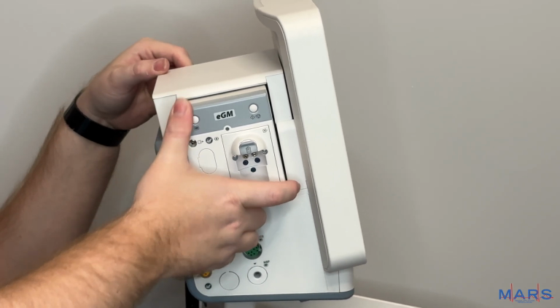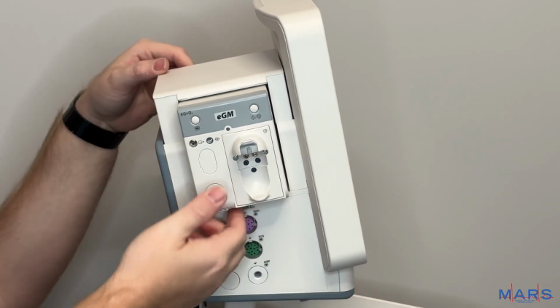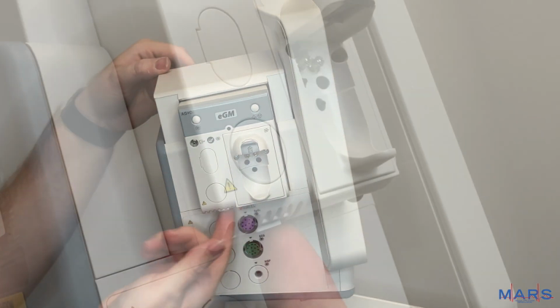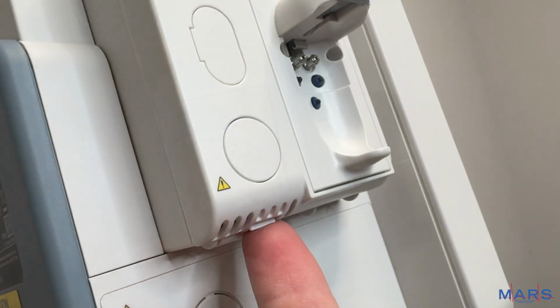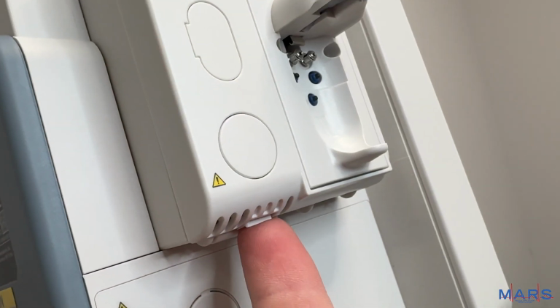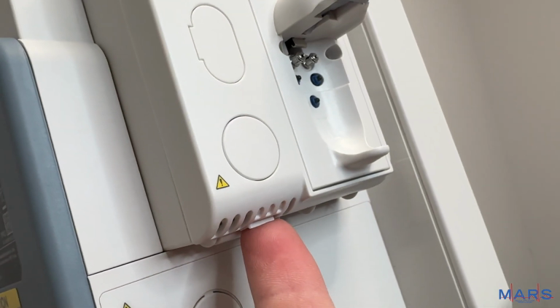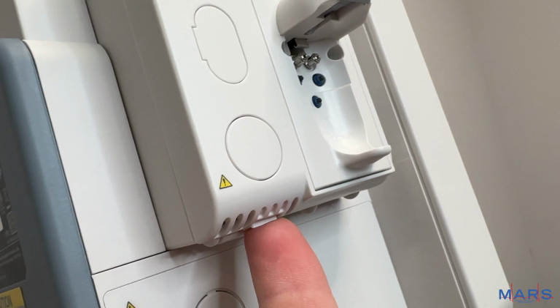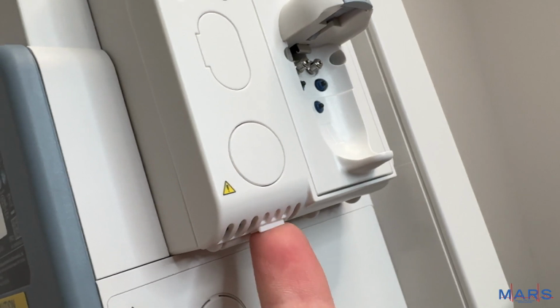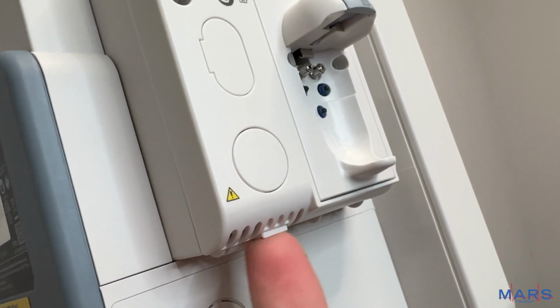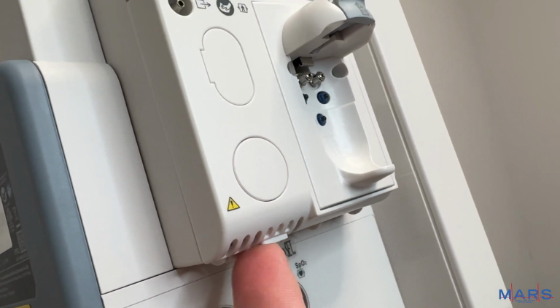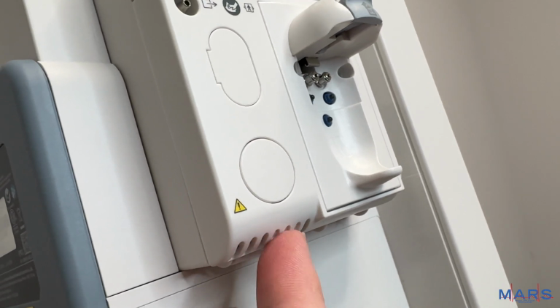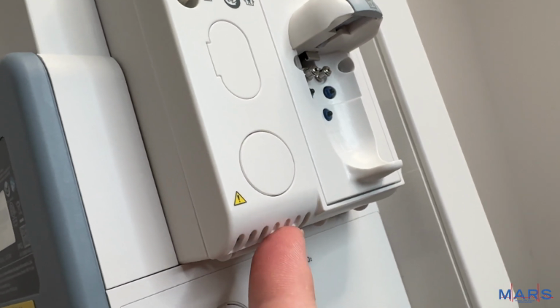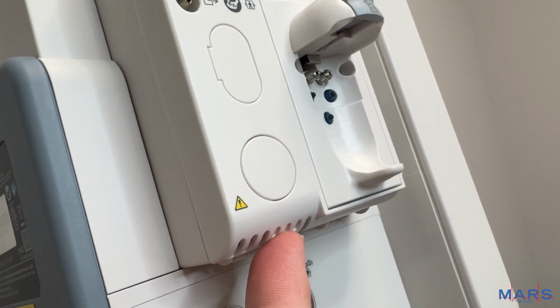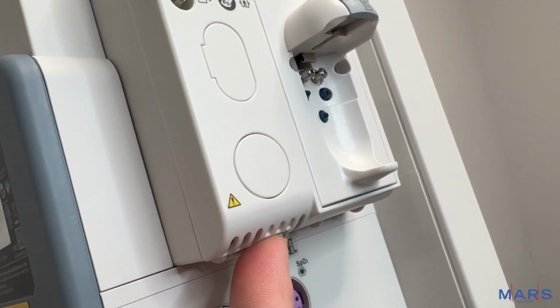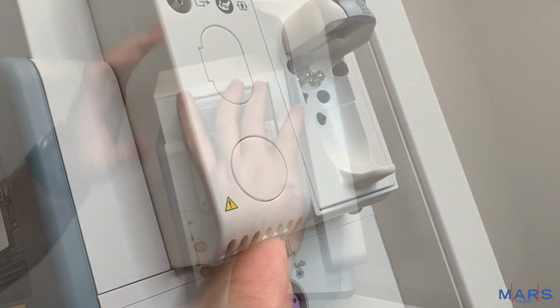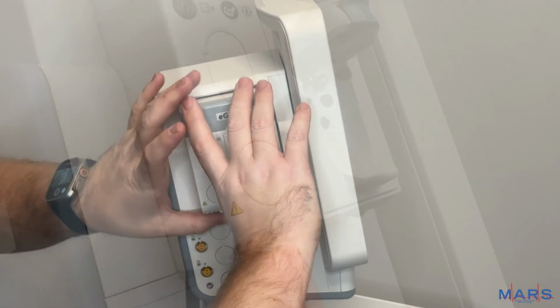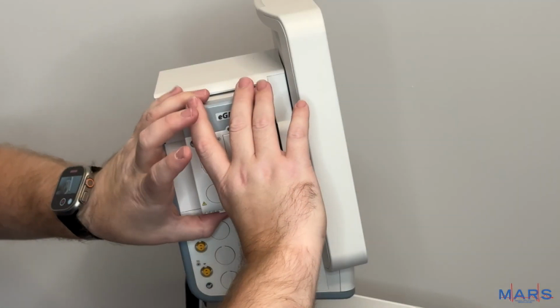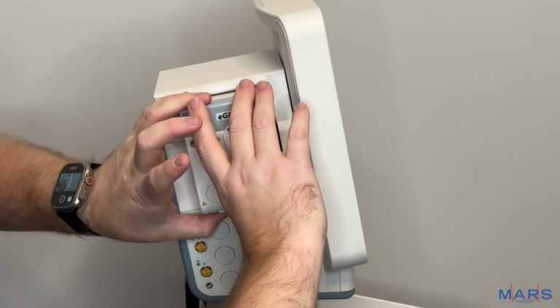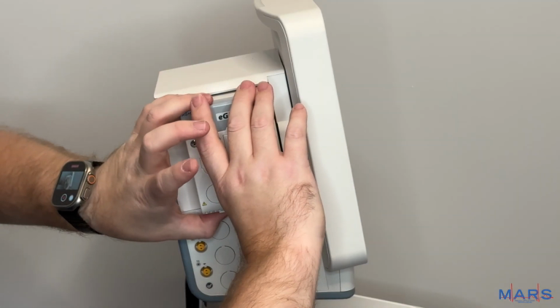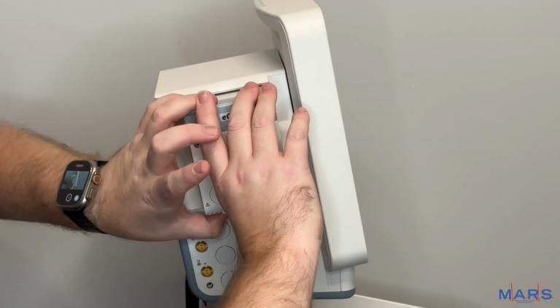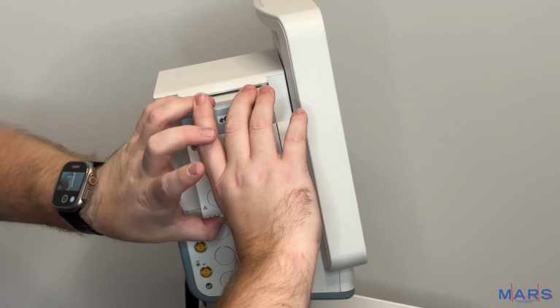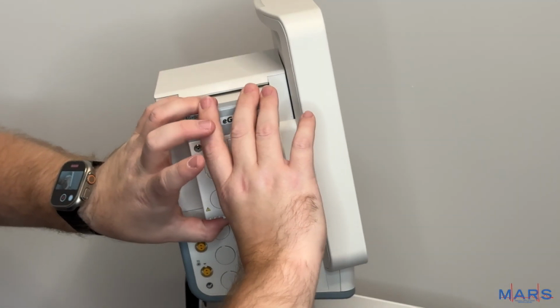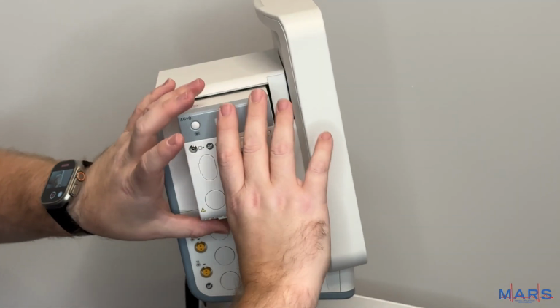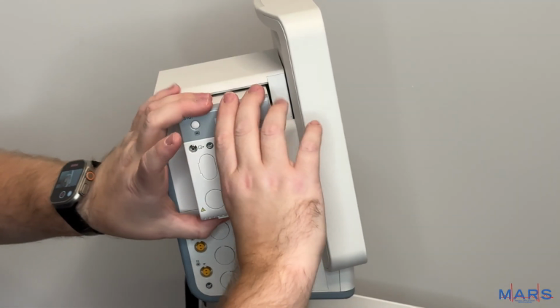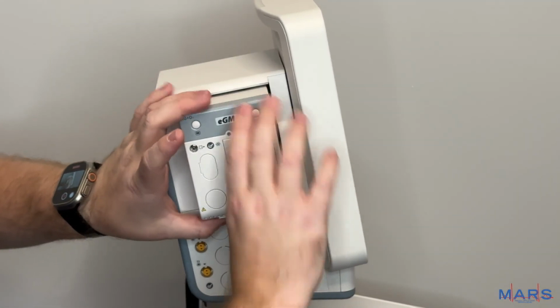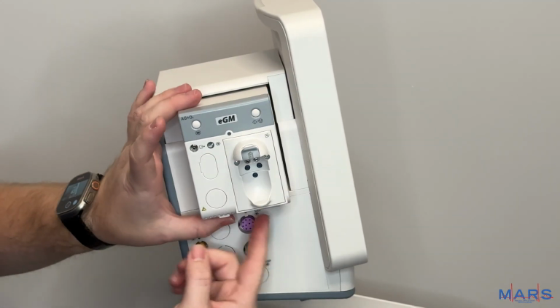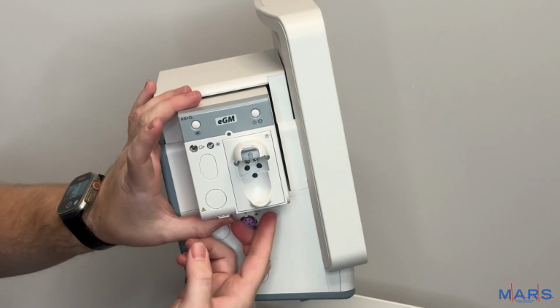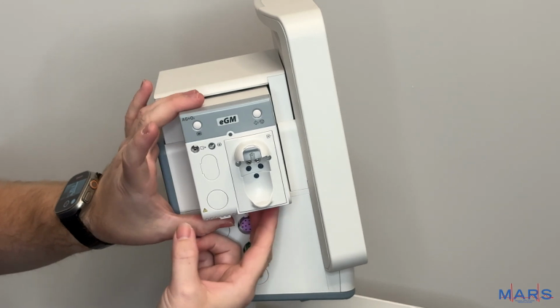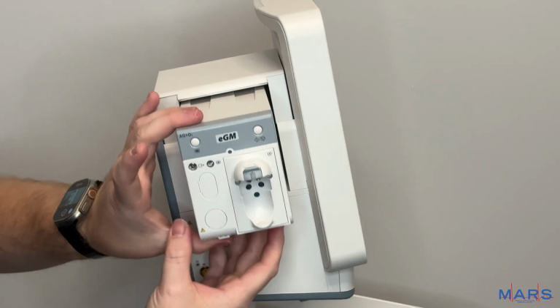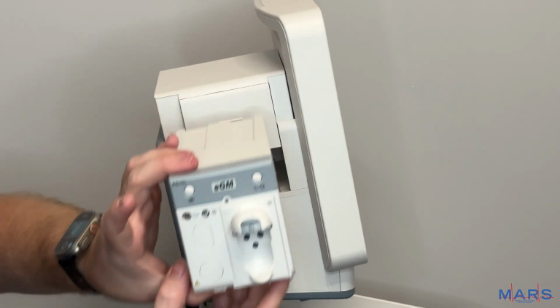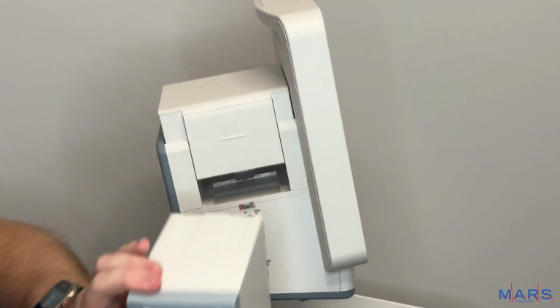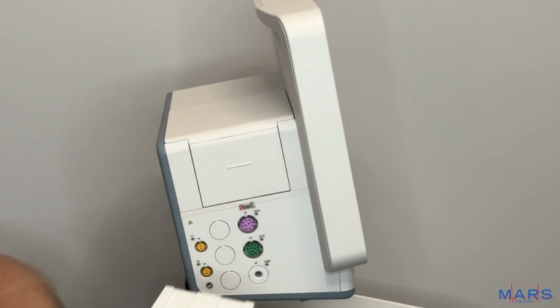You have to remember to undo the little clip and push down on both sides to slide the module out.